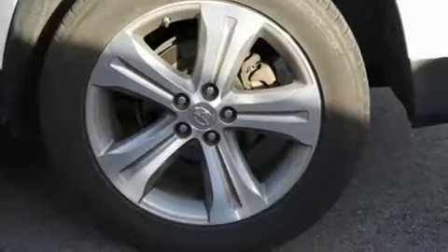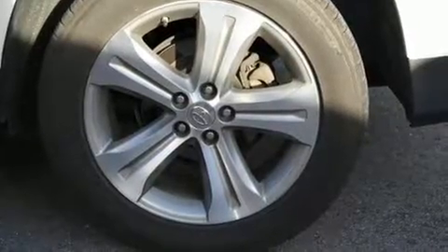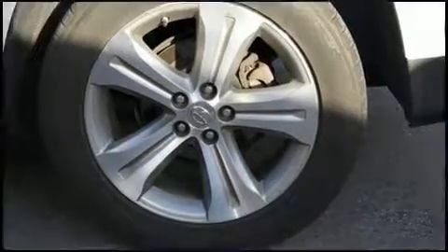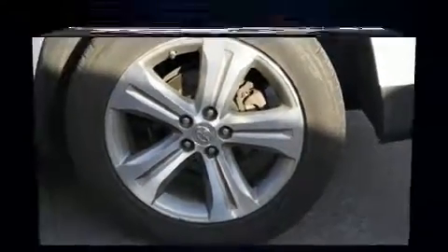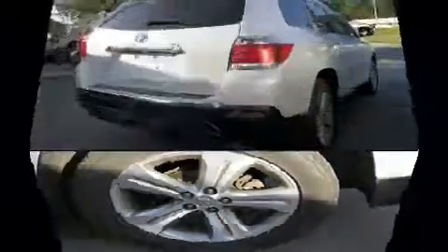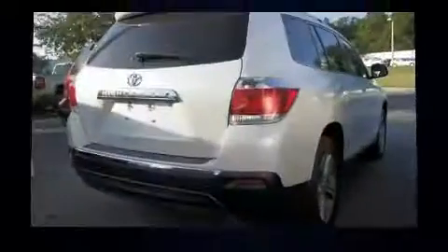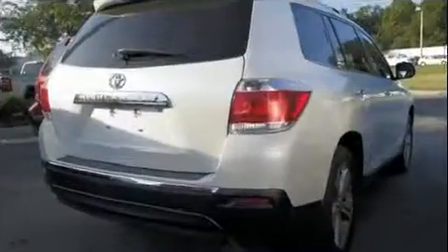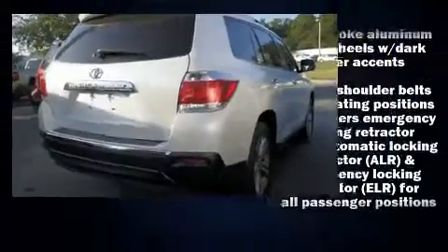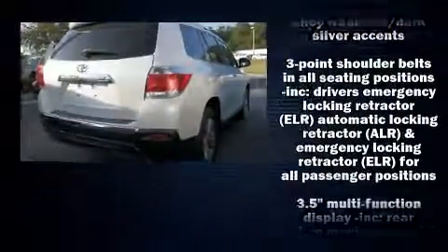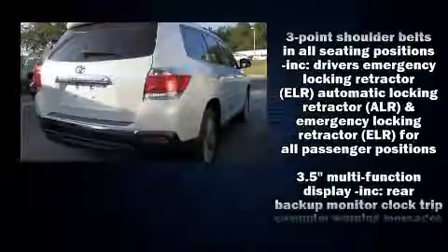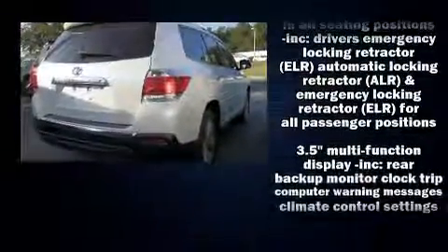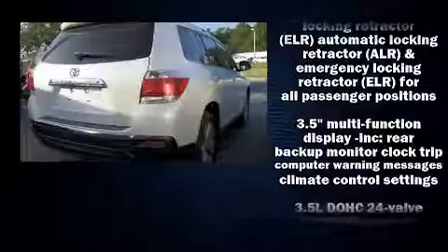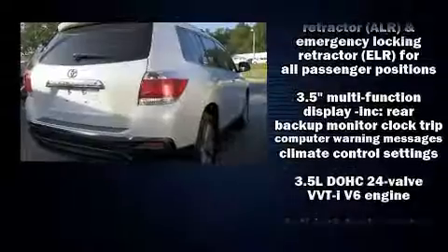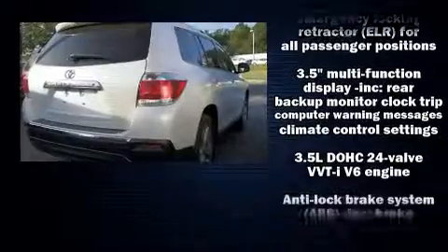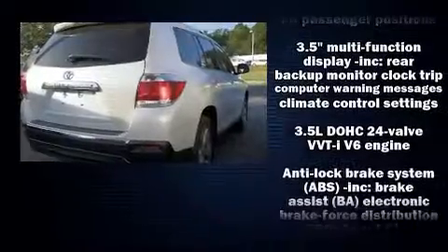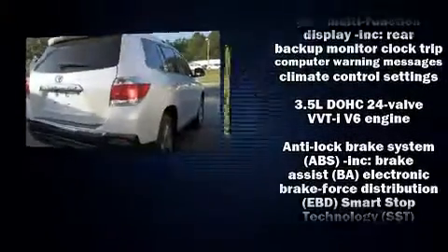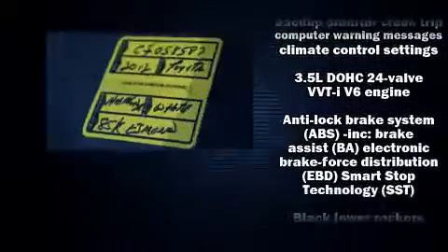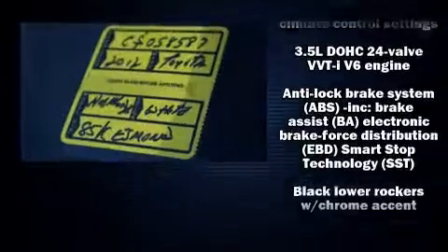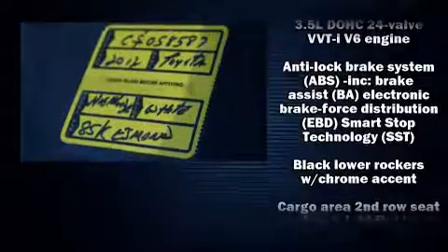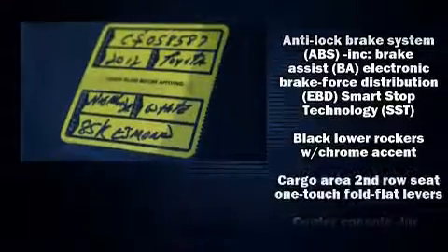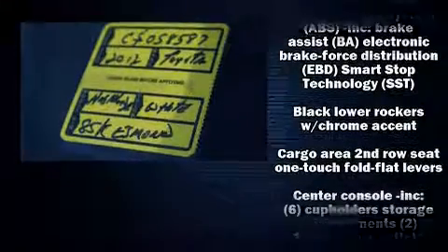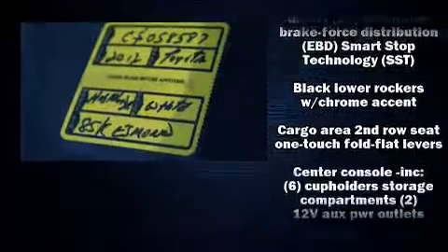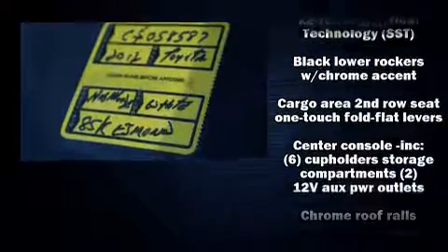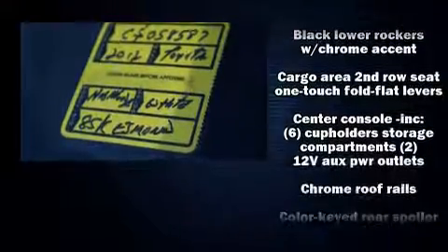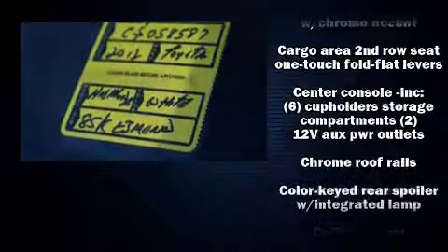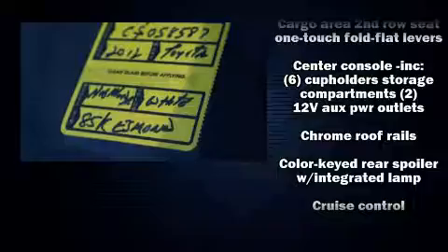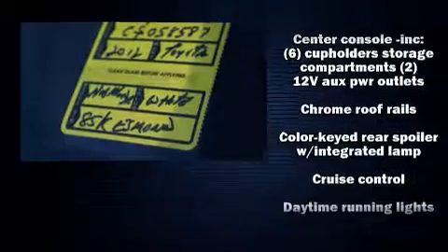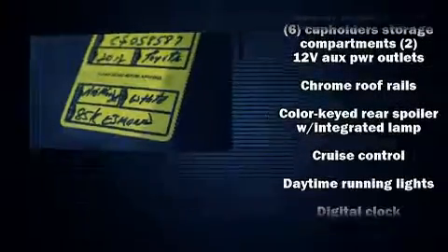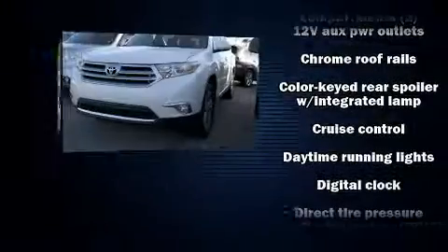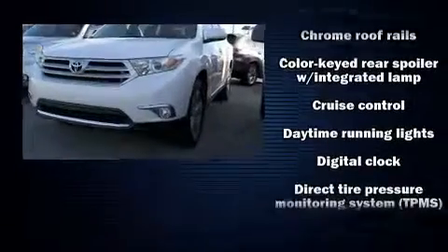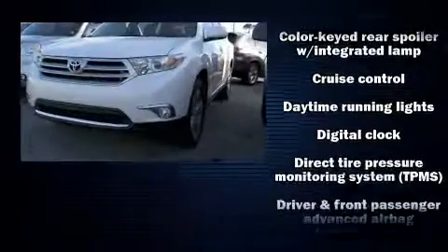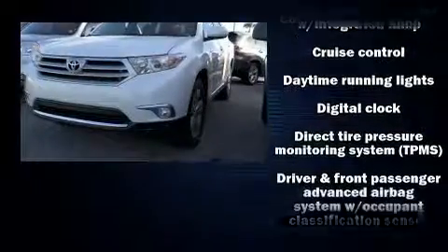Features such as automatic climate control and leather upholstery prove that economical transportation does not need to be sparsely equipped. Third-row seats expand the maximum passenger capacity to seven.